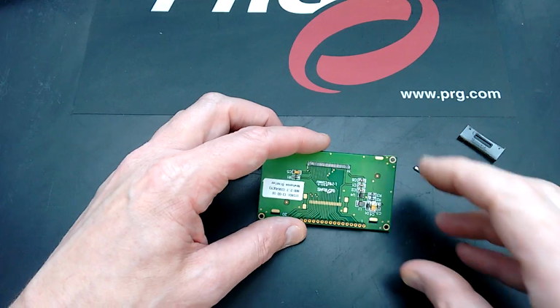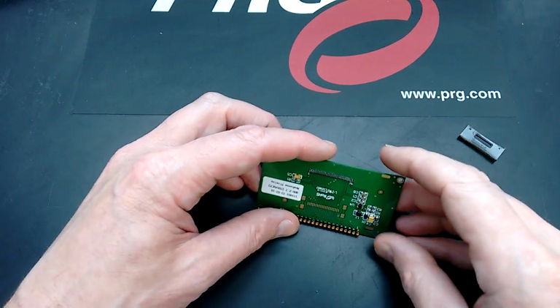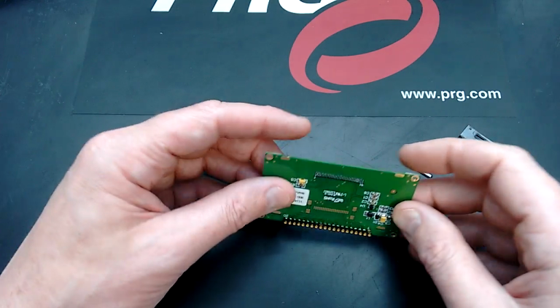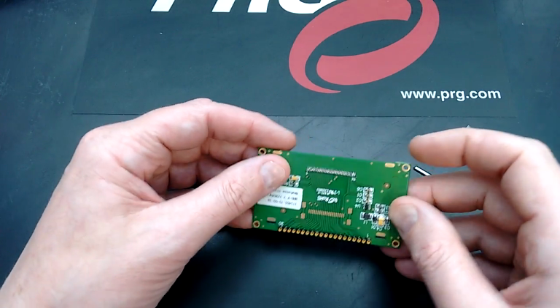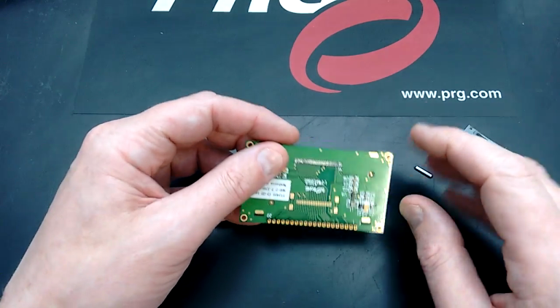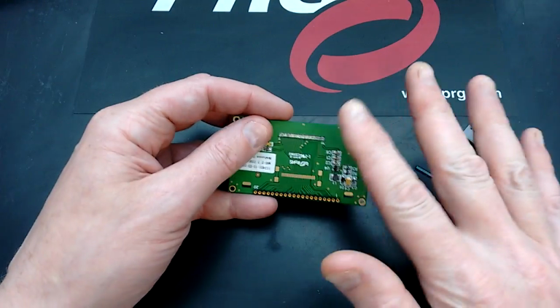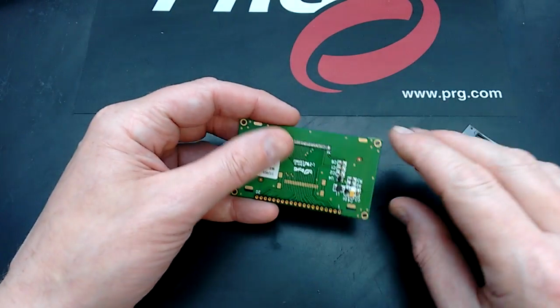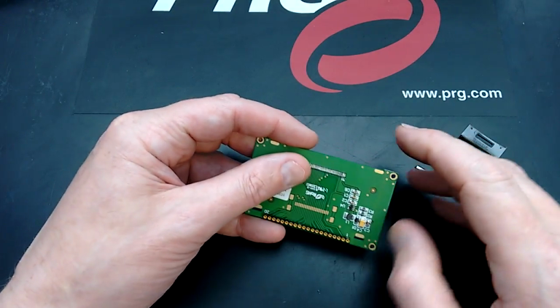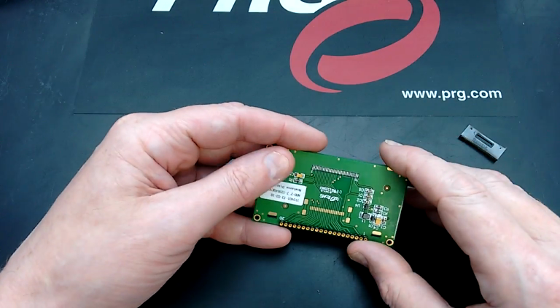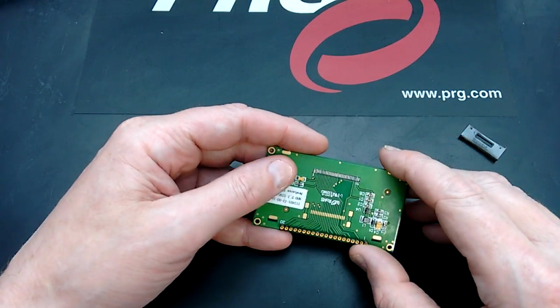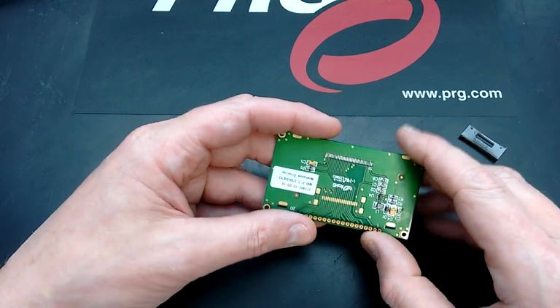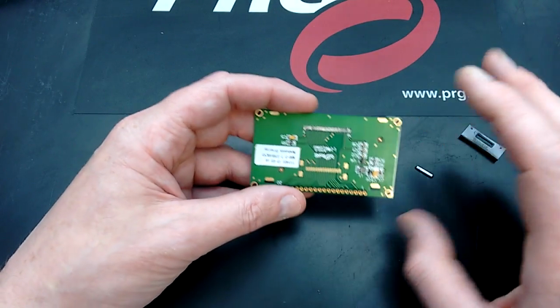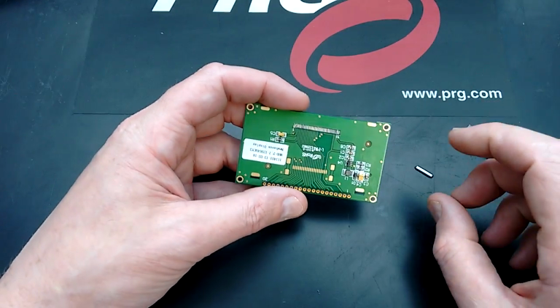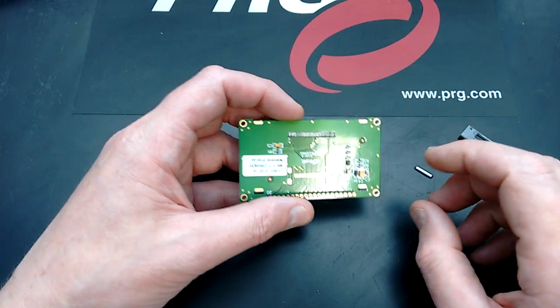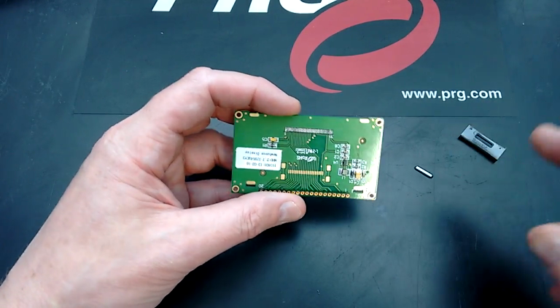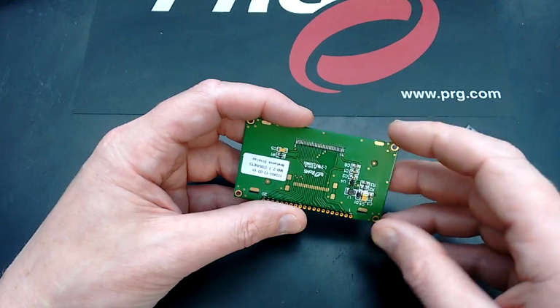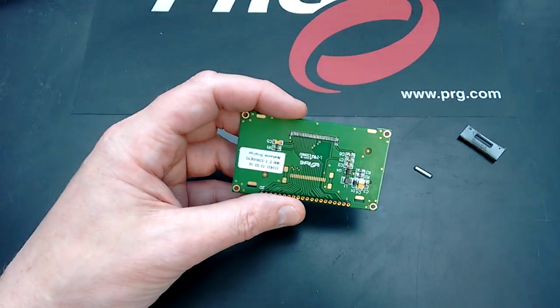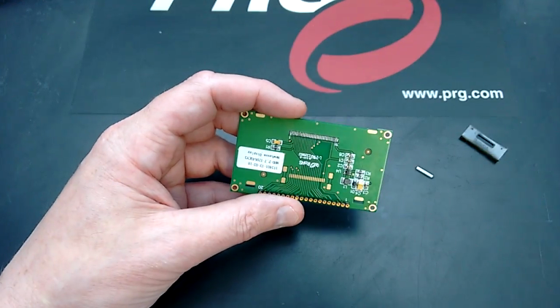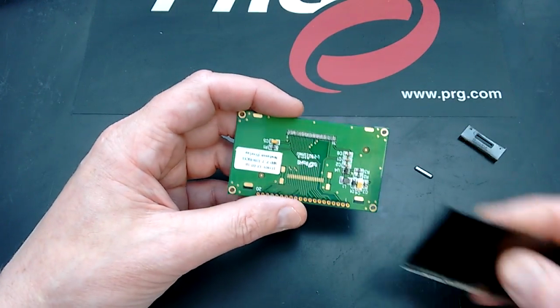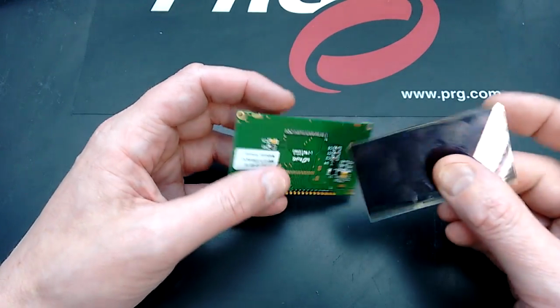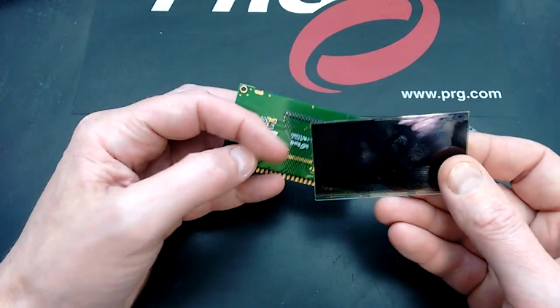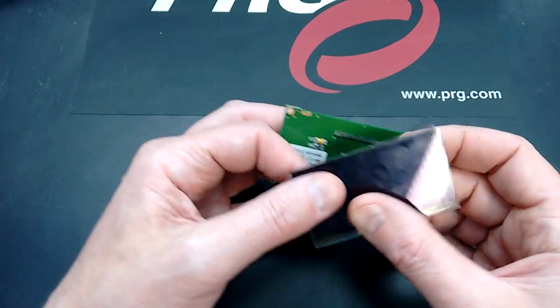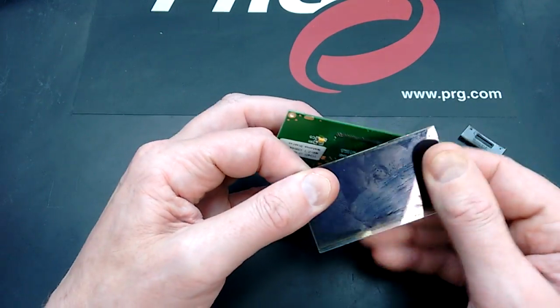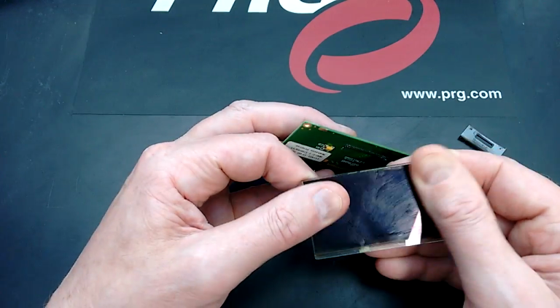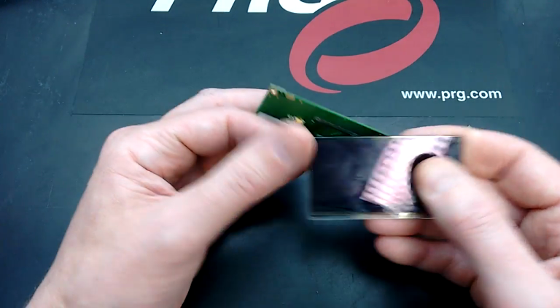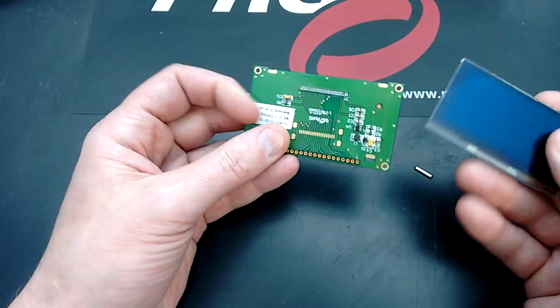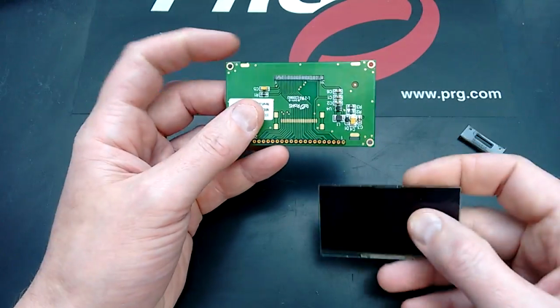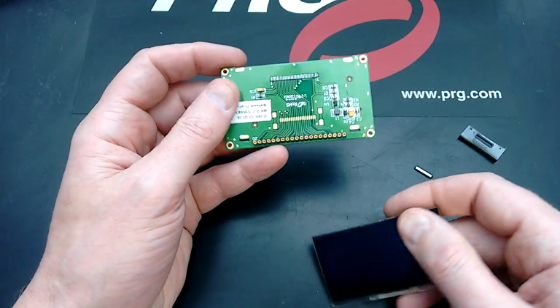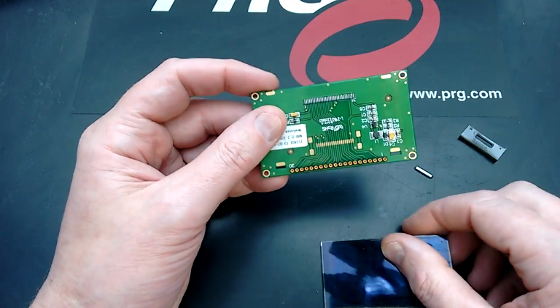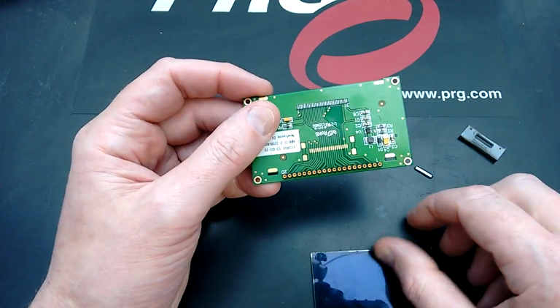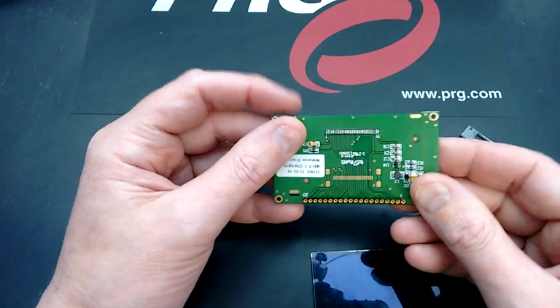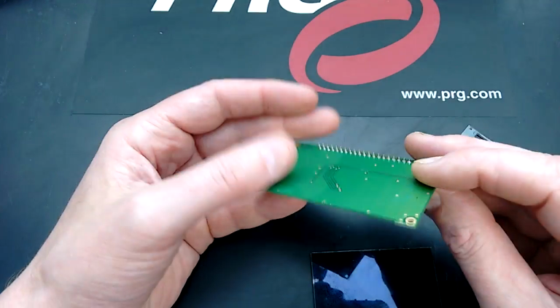I'm going to be leaving auto focus and auto gain on for this, the exposure control, because there's a lot of detail to show you. The video is about these little OLED displays — I took one to bits because we'd had a couple of them fail when water got in.